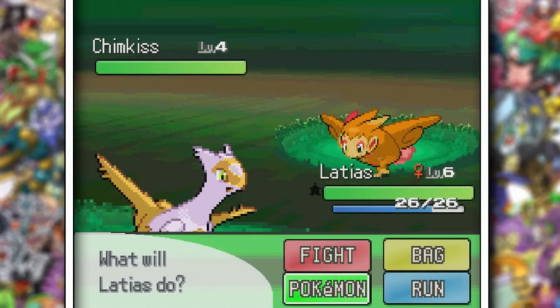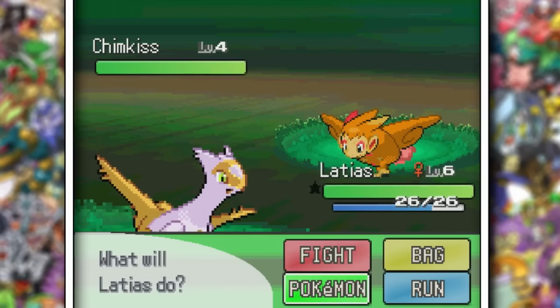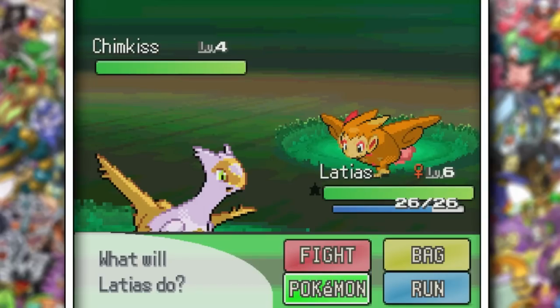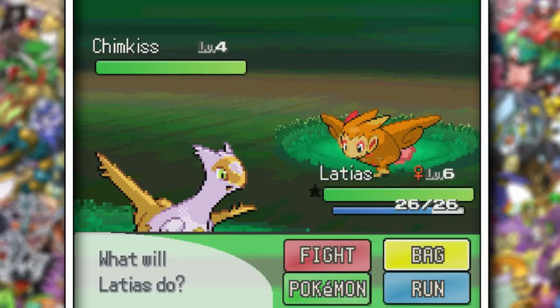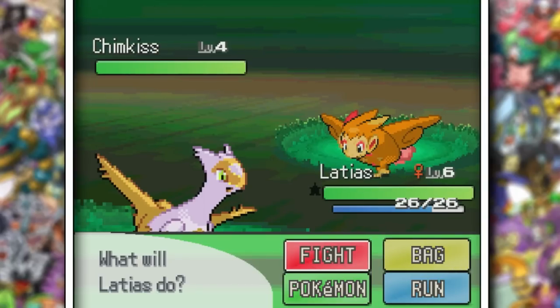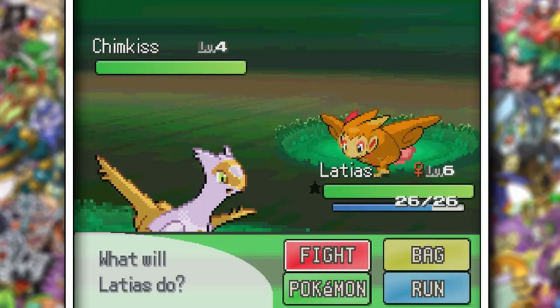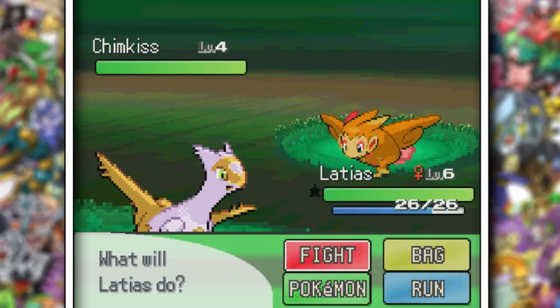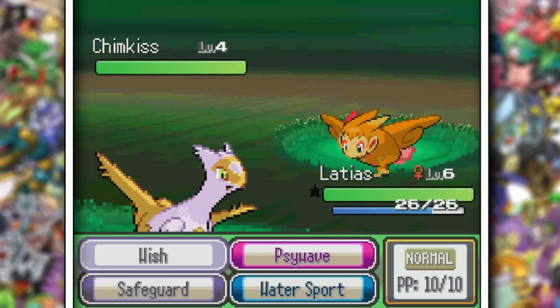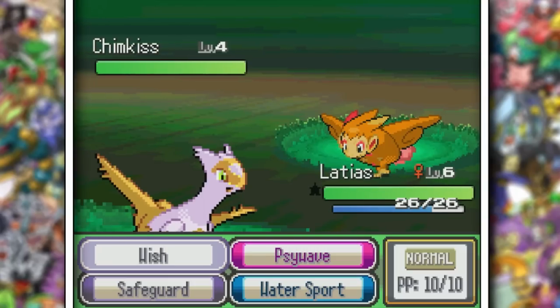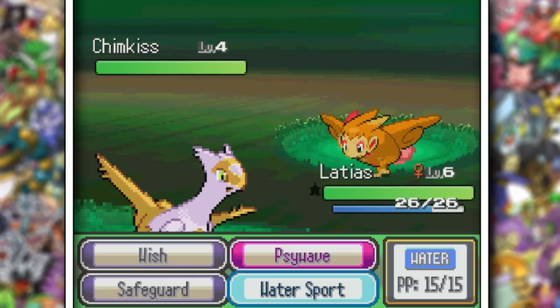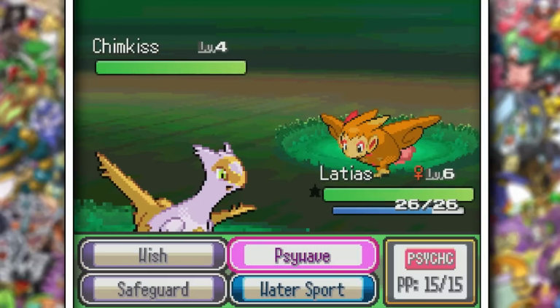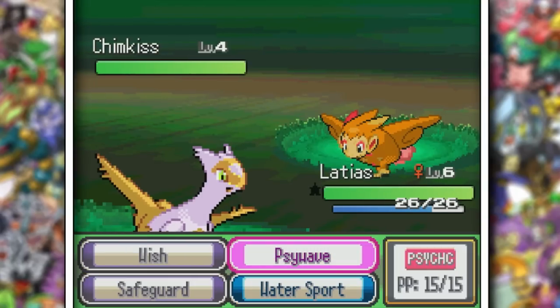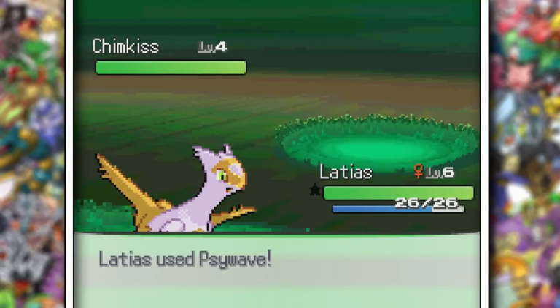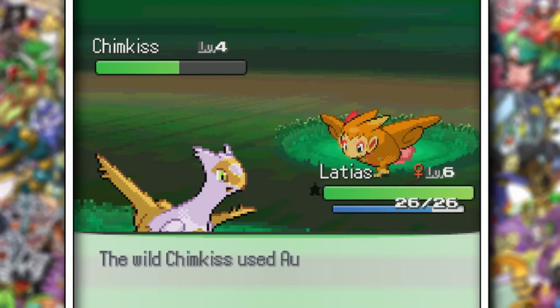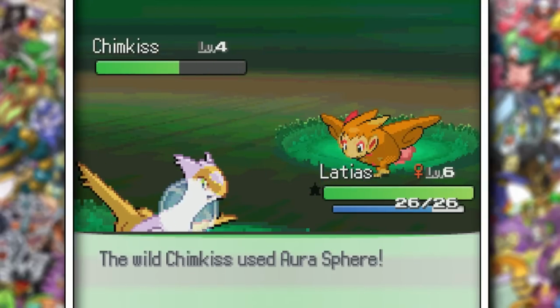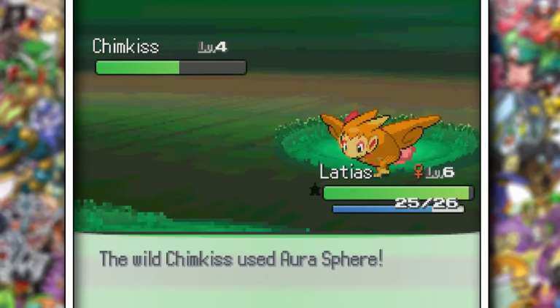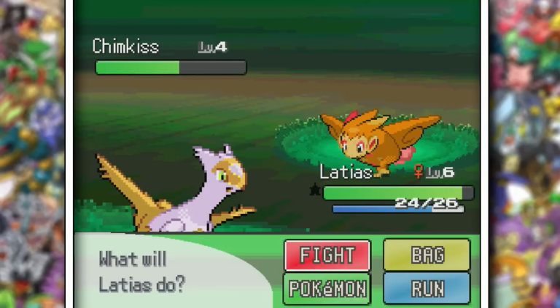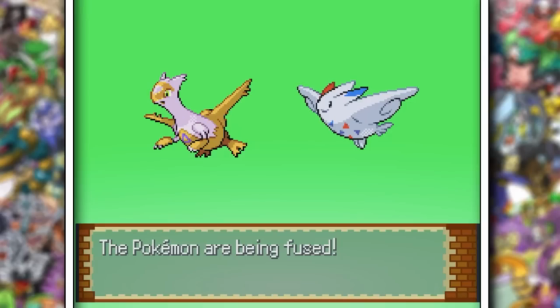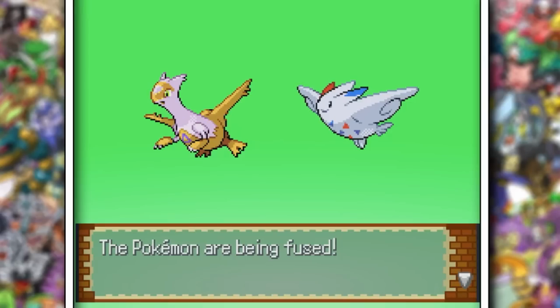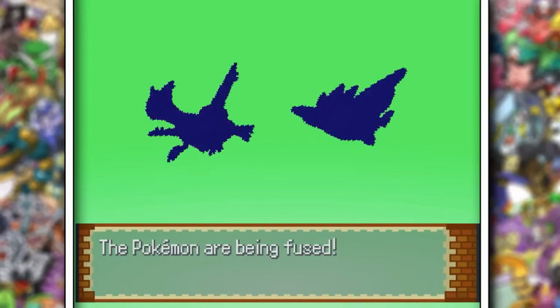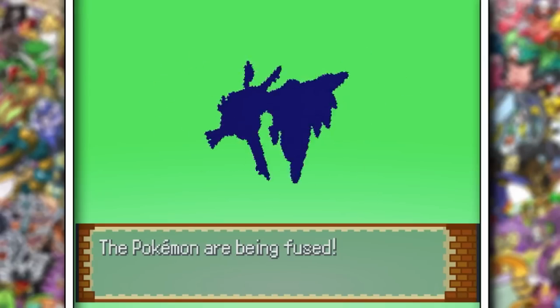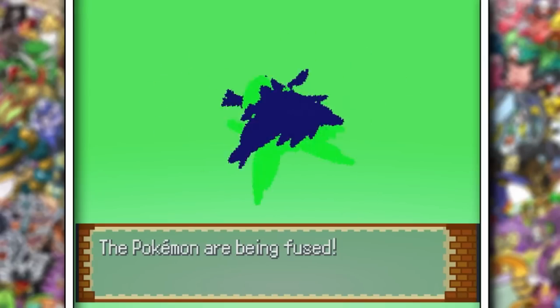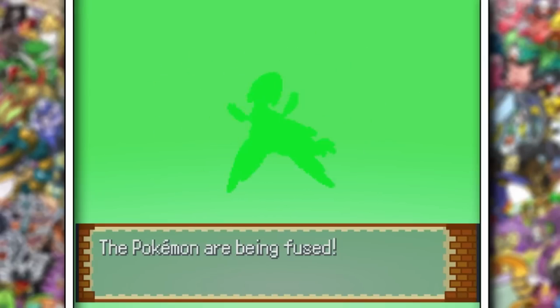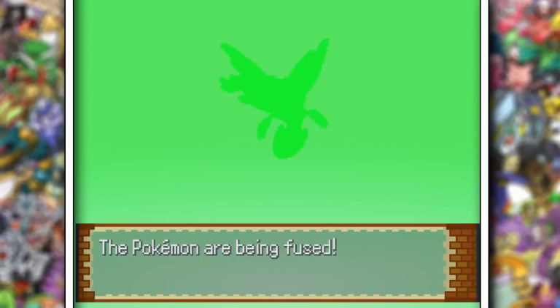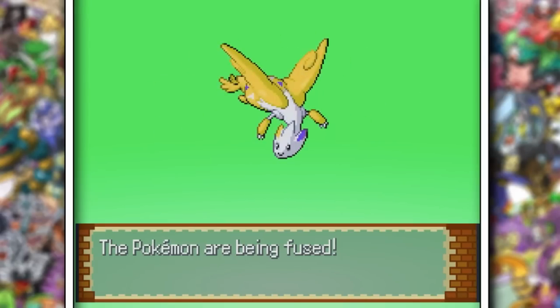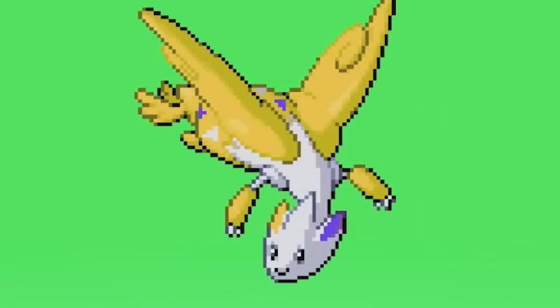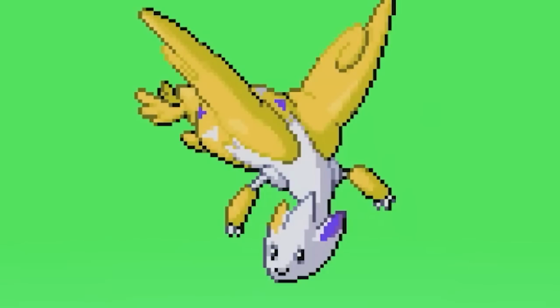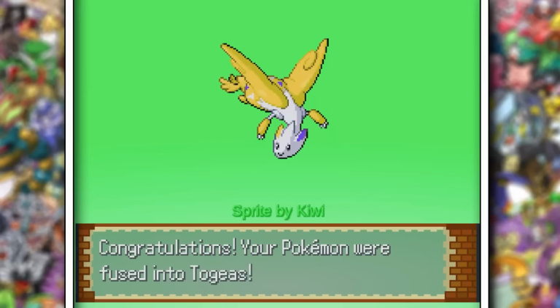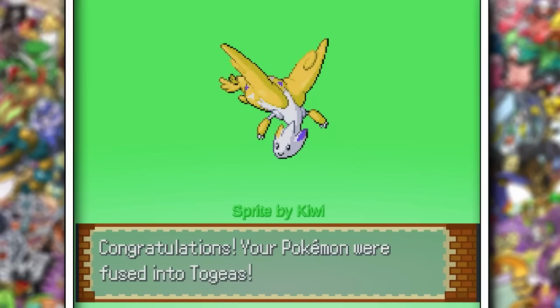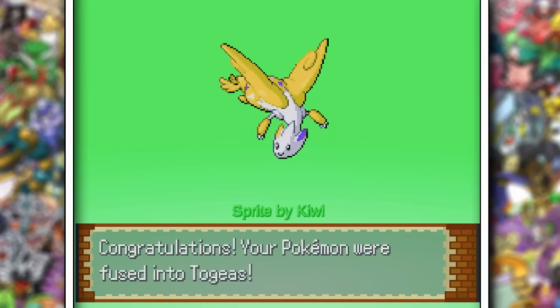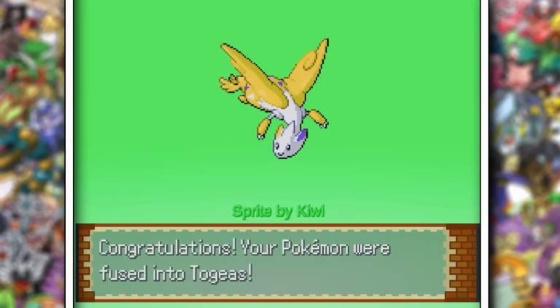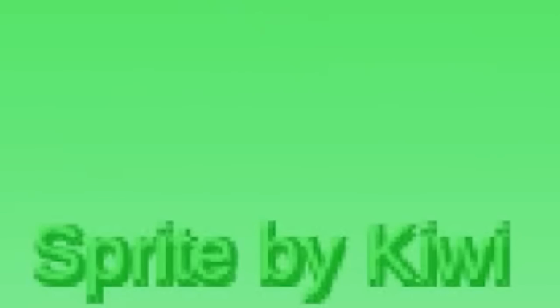Remember, only one Pokemon needs to be shiny in the fusion, so we can go ahead and find another Pokemon right away. Togekiss, I think, is a good pick. You'd be surprised how many things don't have cool fusions with the jet legendaries. This is pretty cute though. Oh hey, now we can see who made the sprite — thanks, Kiwi.